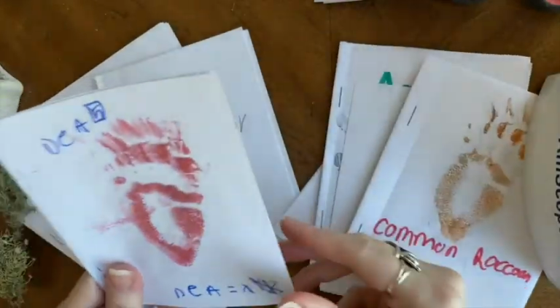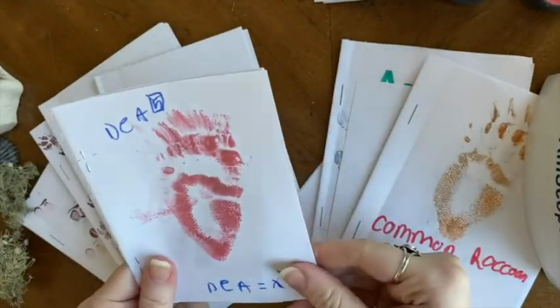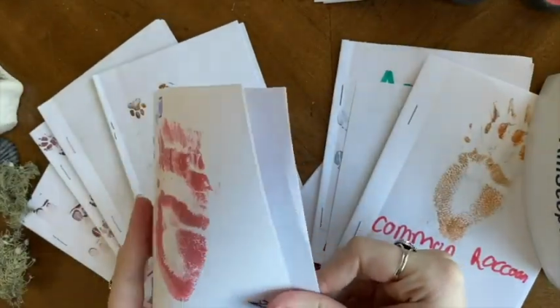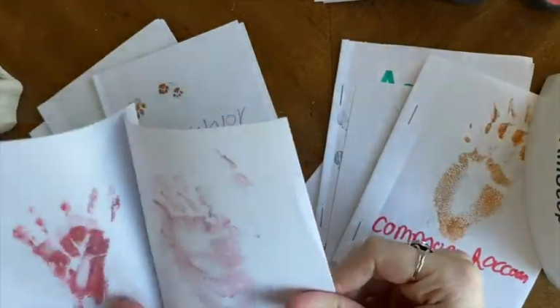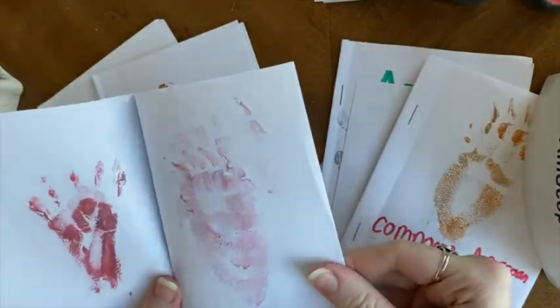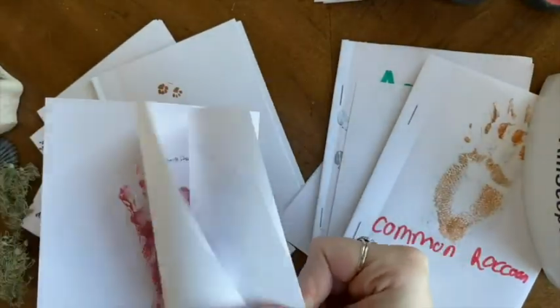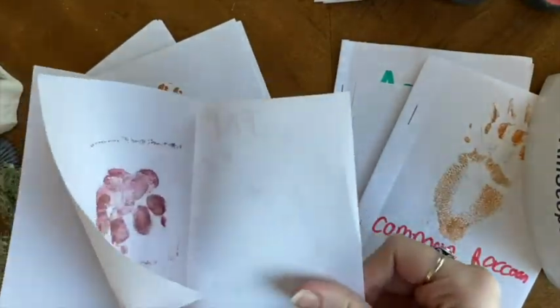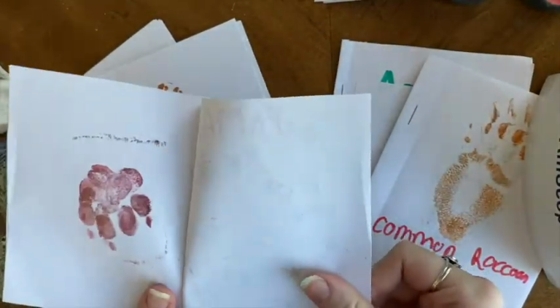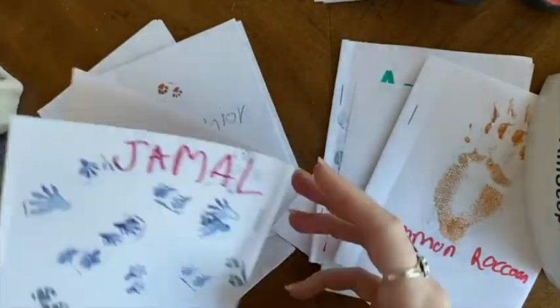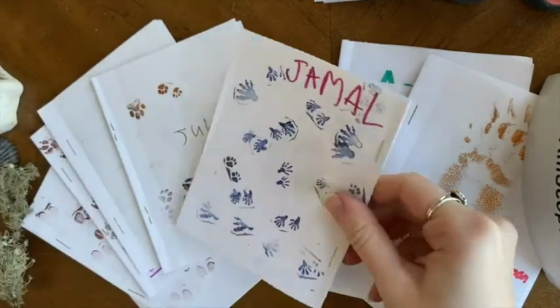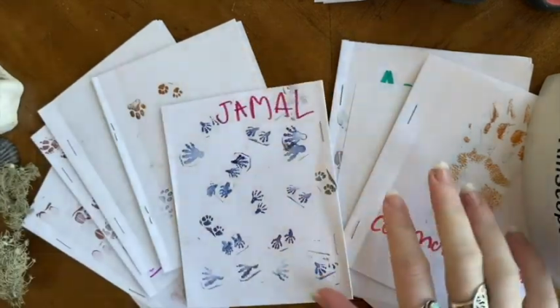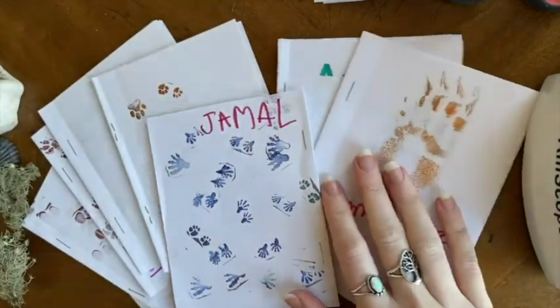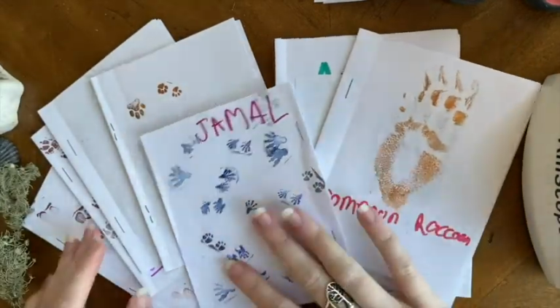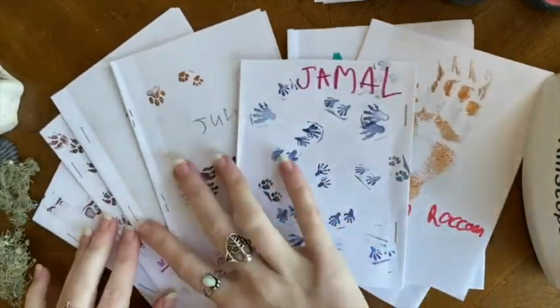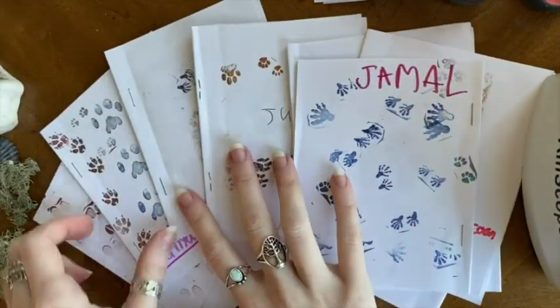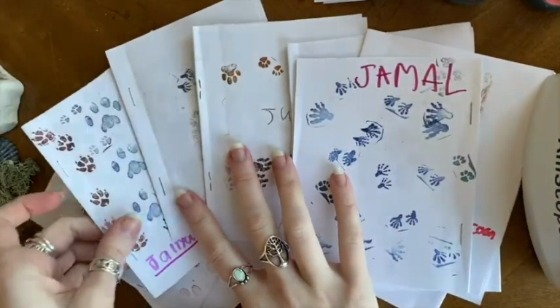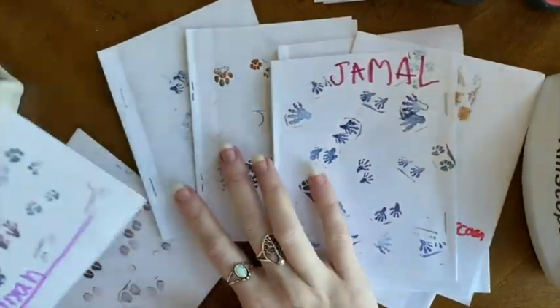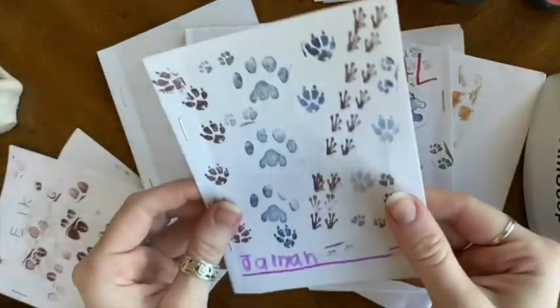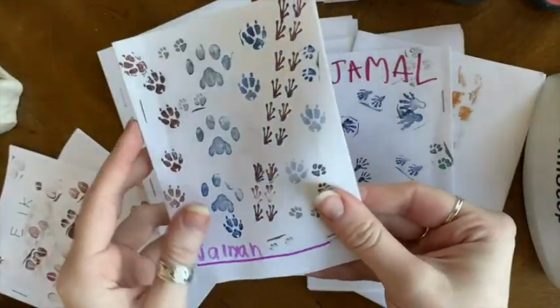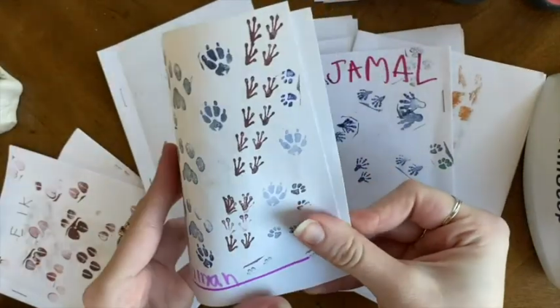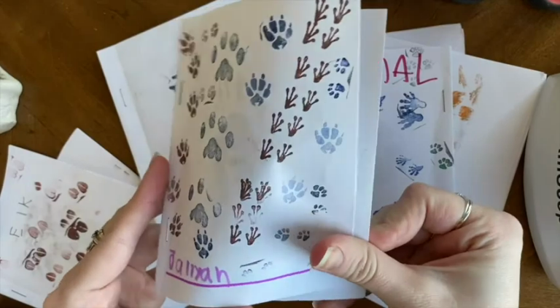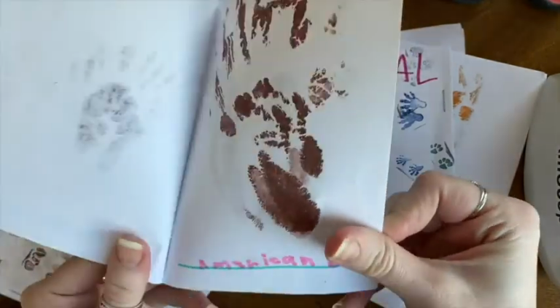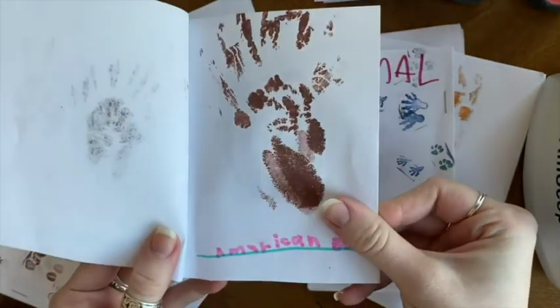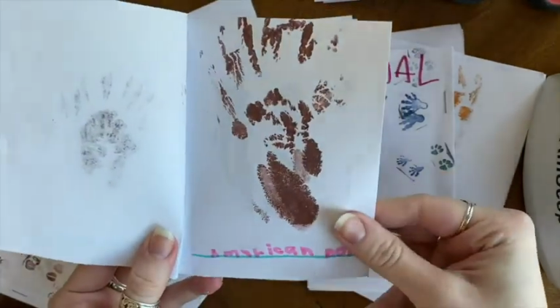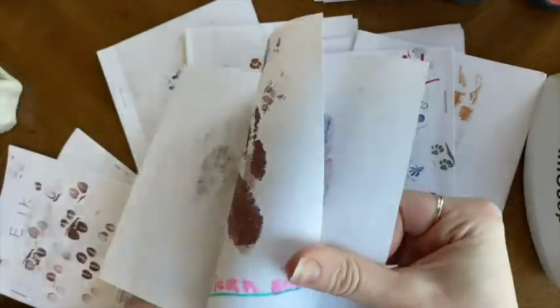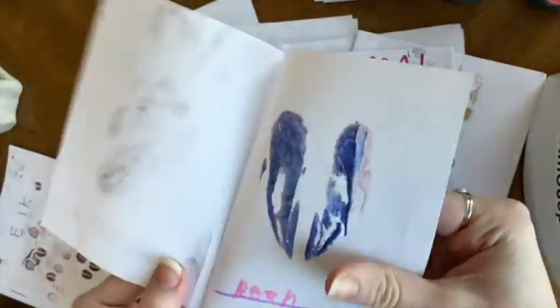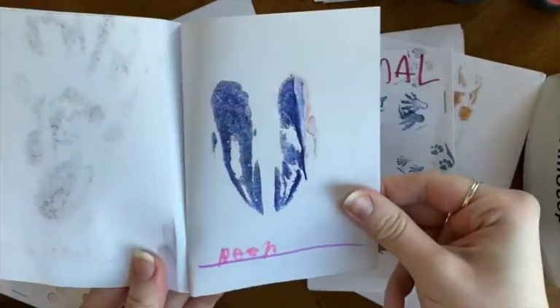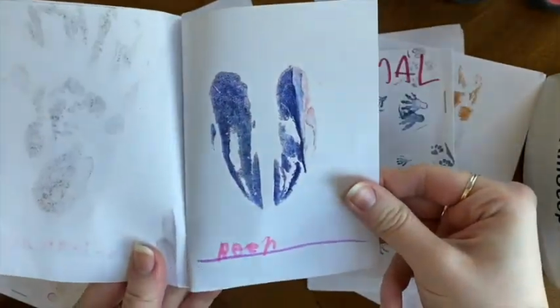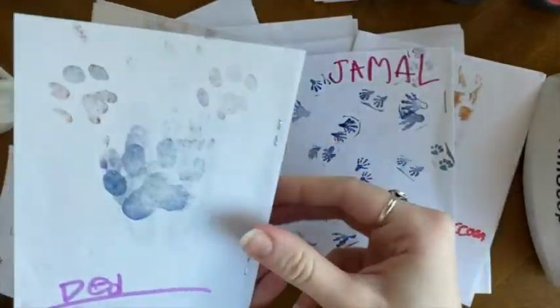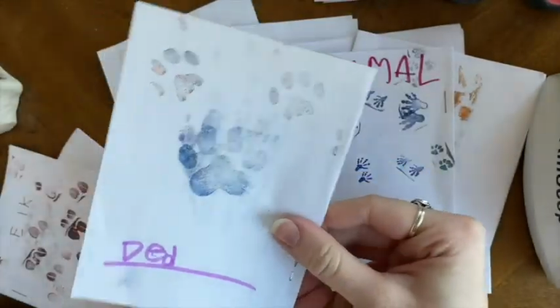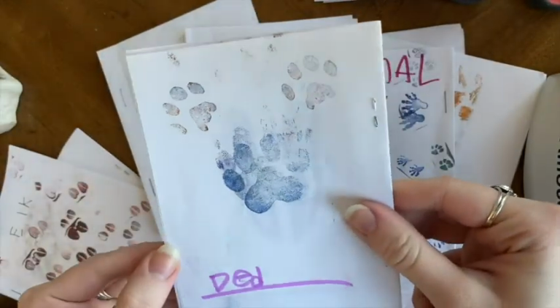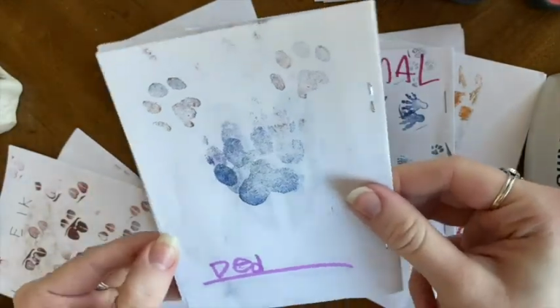Thanks for joining us today at Lowell Parks and Conservation Trust. Keep in mind that these journals can be used for more than tracking — for anything. If you end up making some pocket journals of your own, make sure to send us some pictures. Bye!